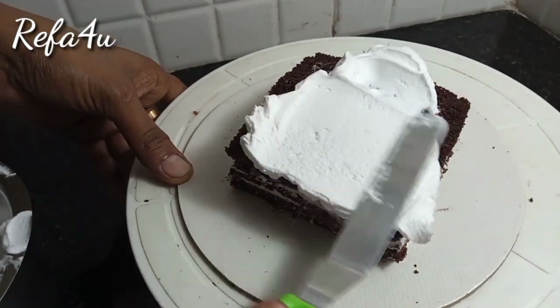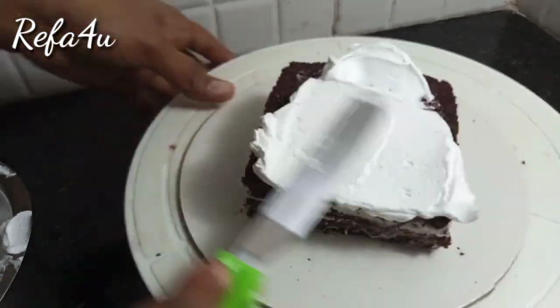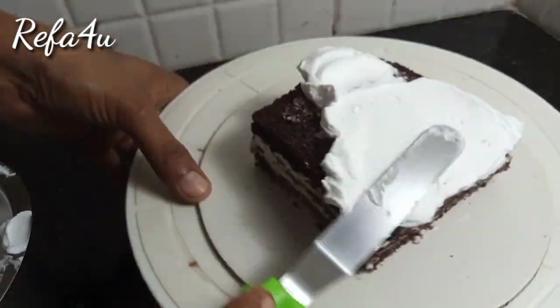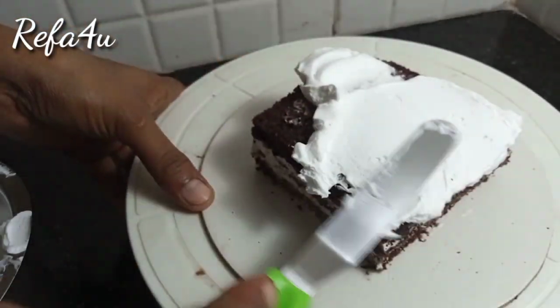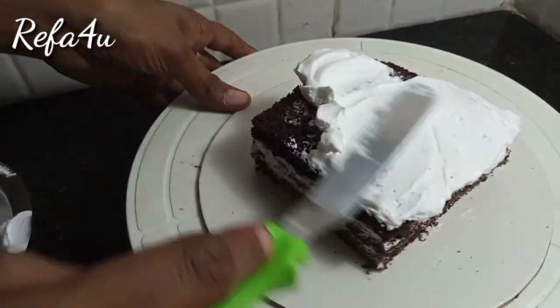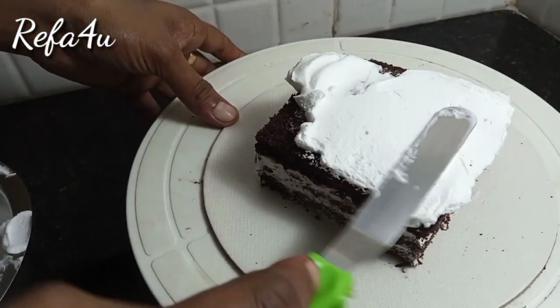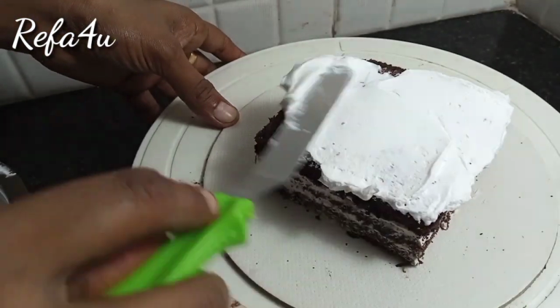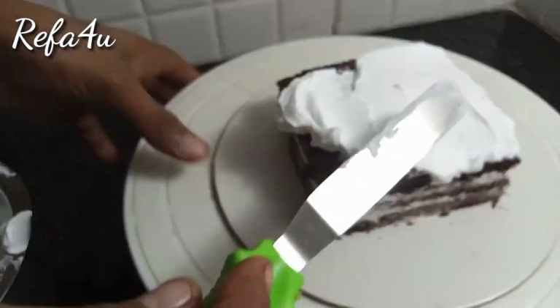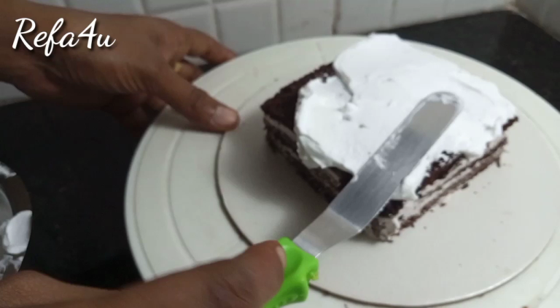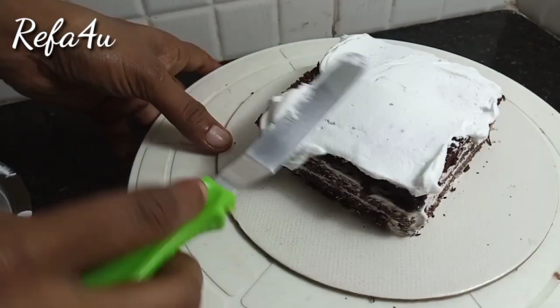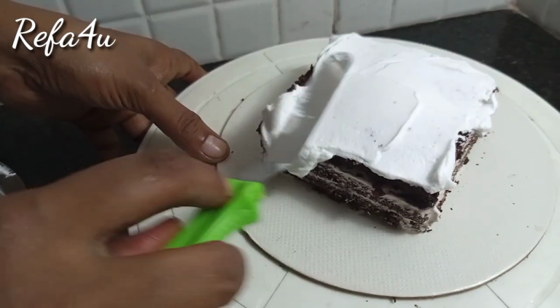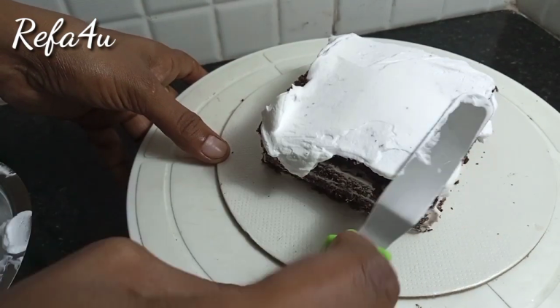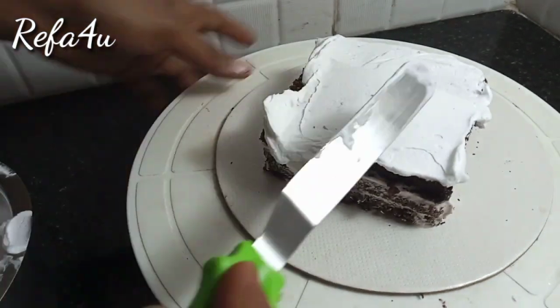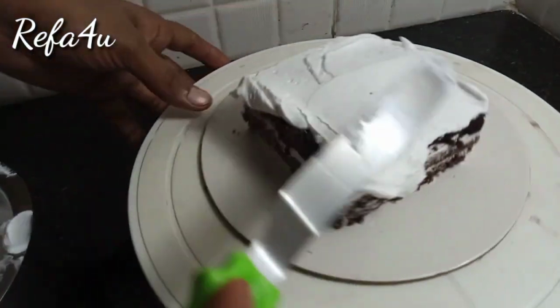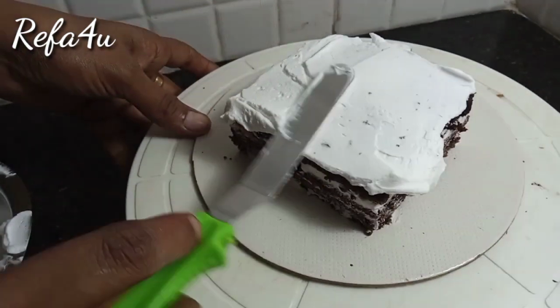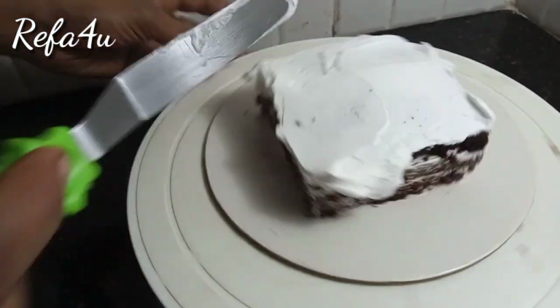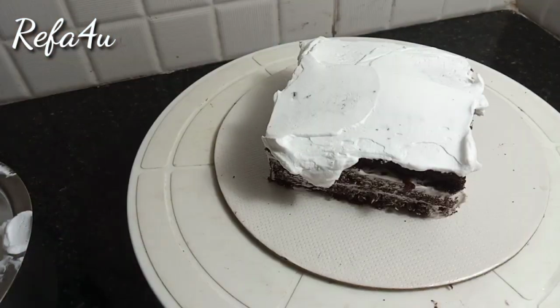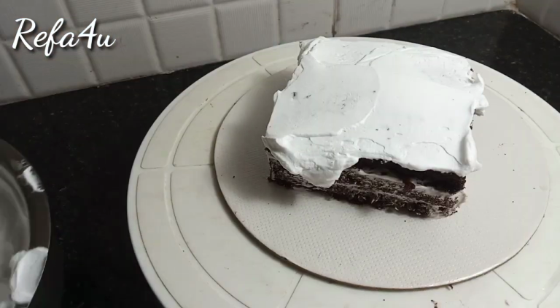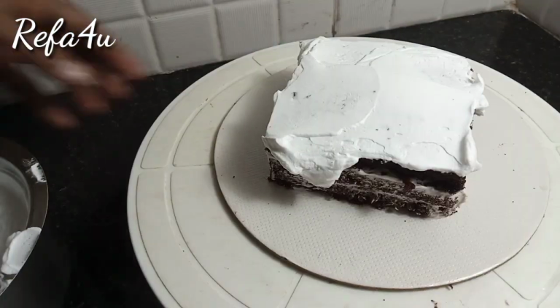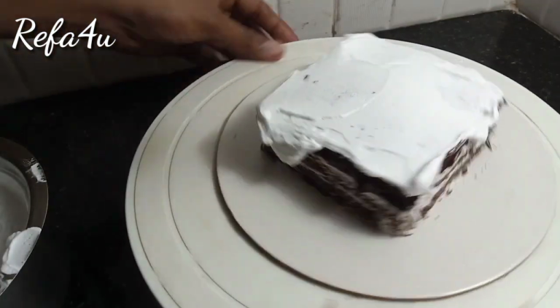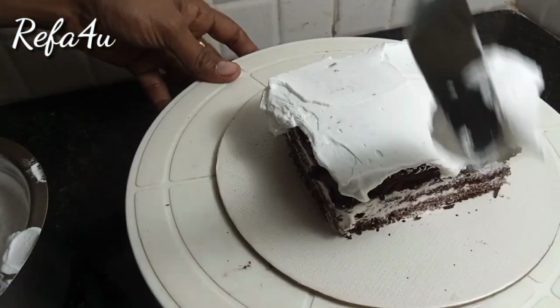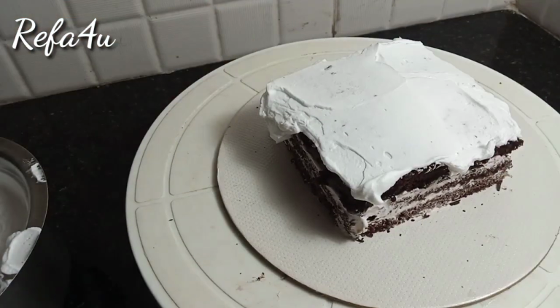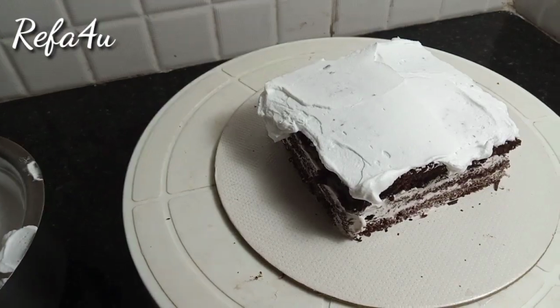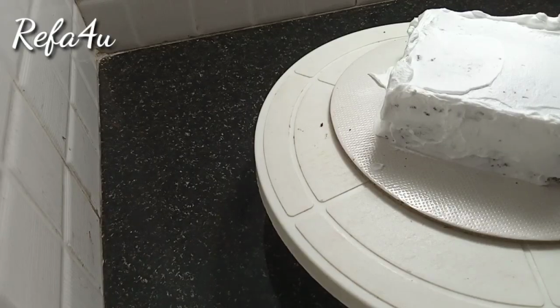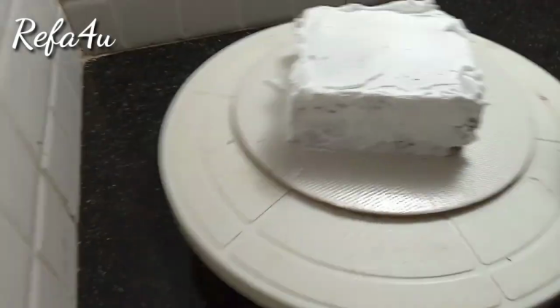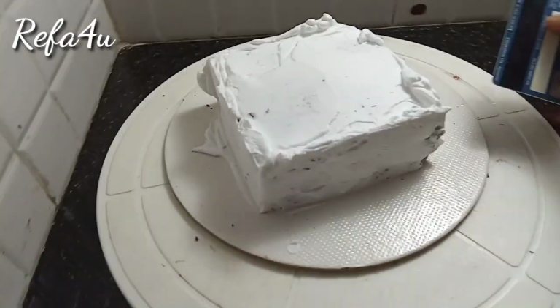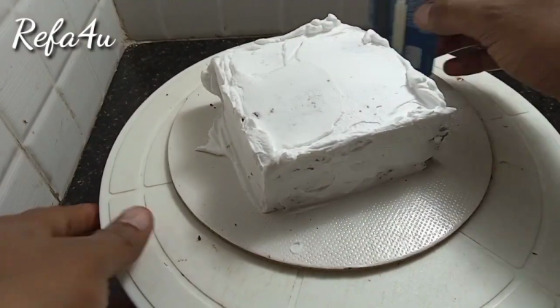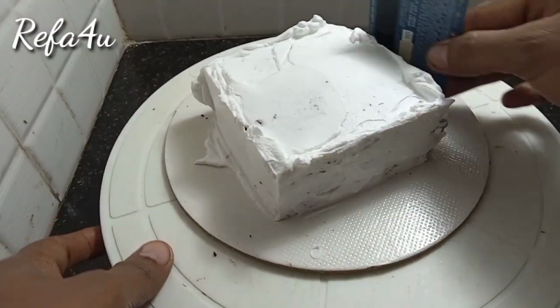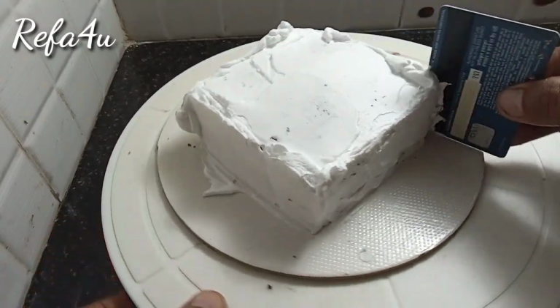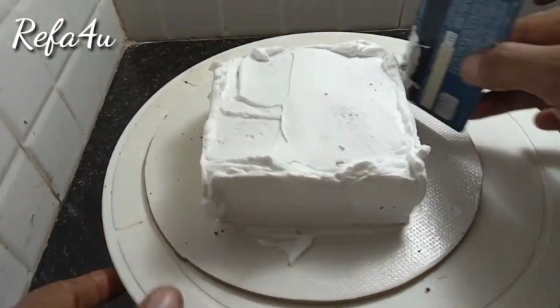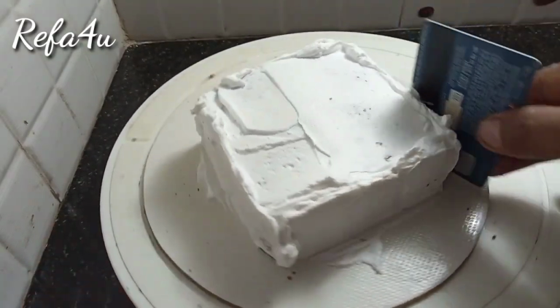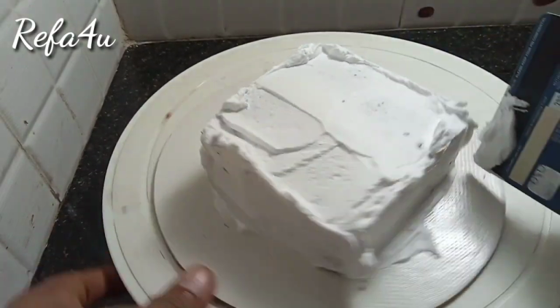There are 250 grams of chocolate sponge cake. This recipe is made in a square pan and we cut the icing.